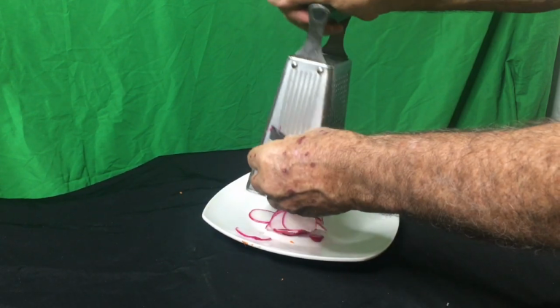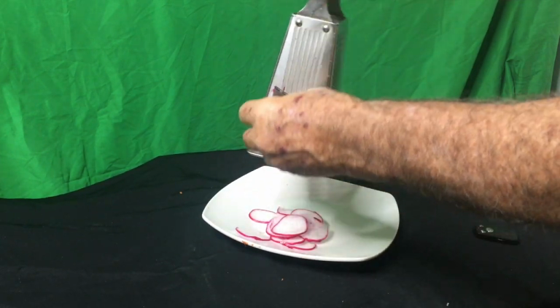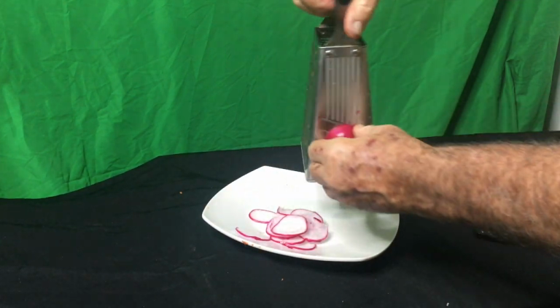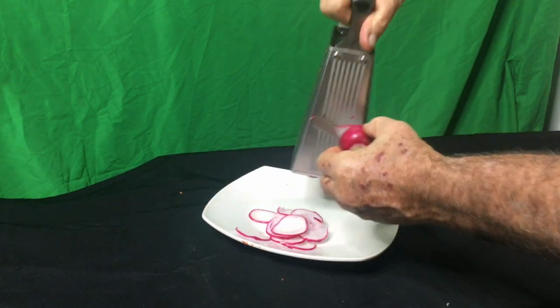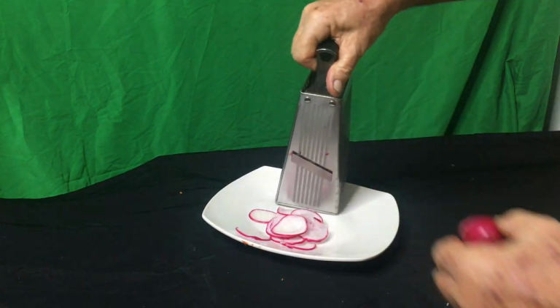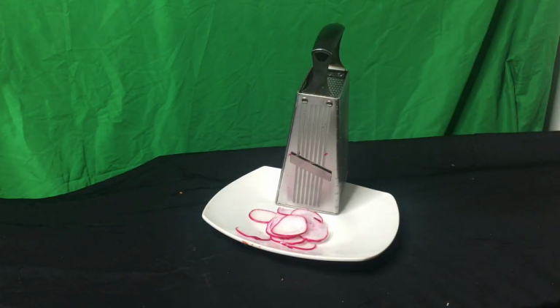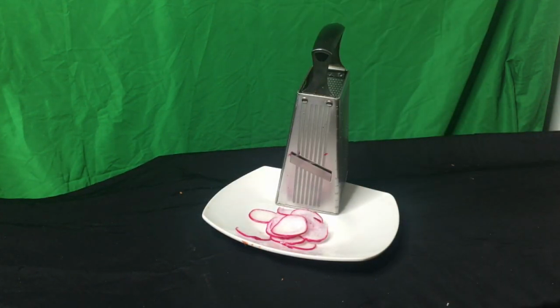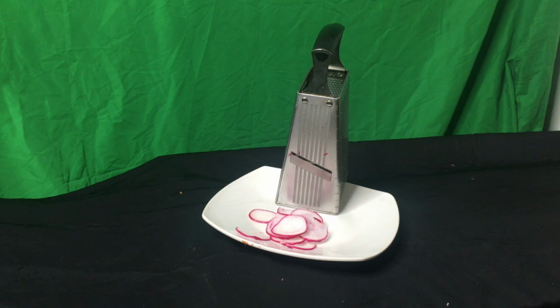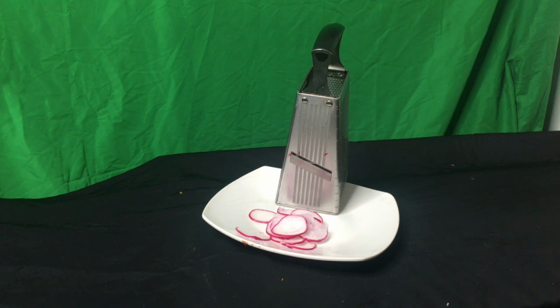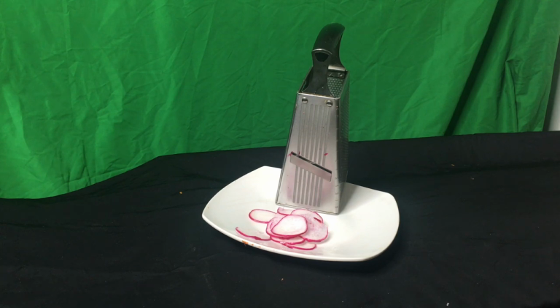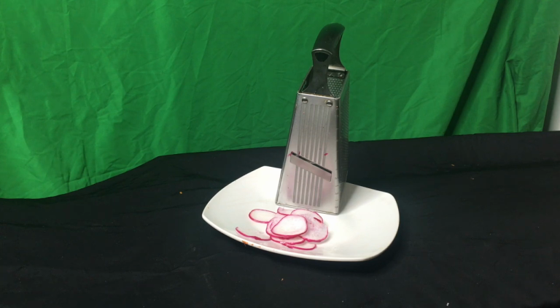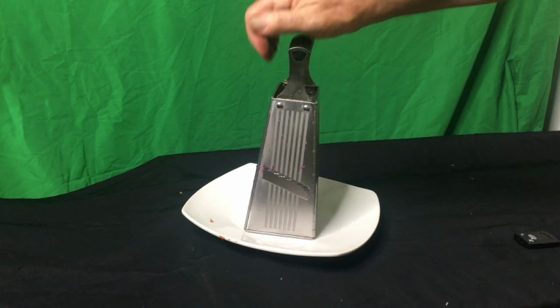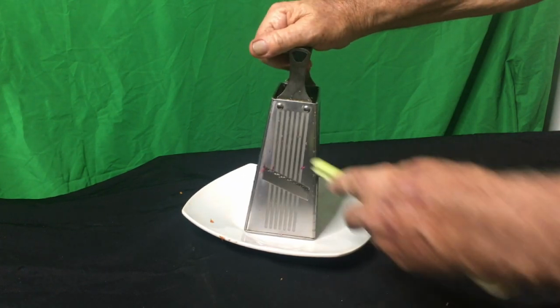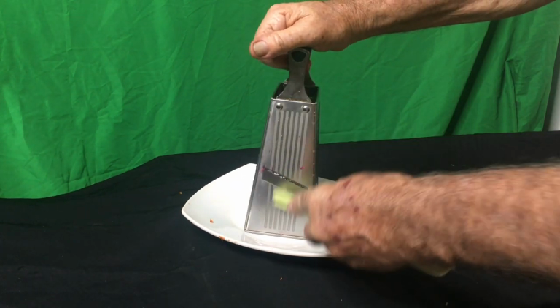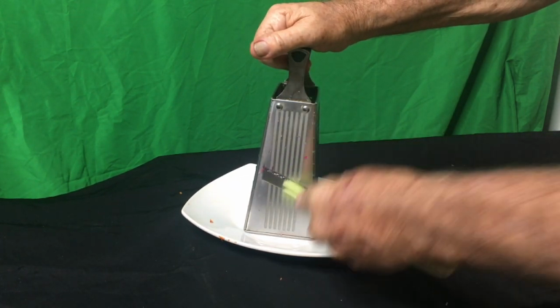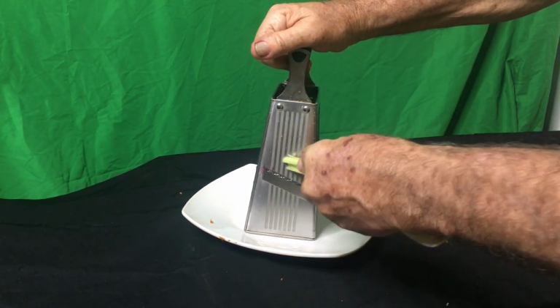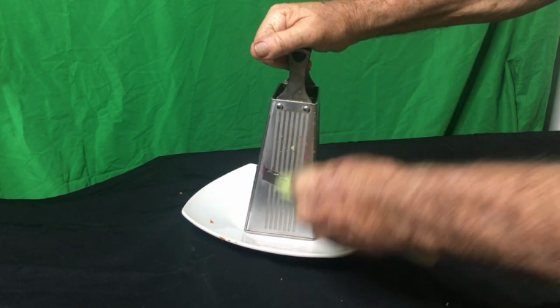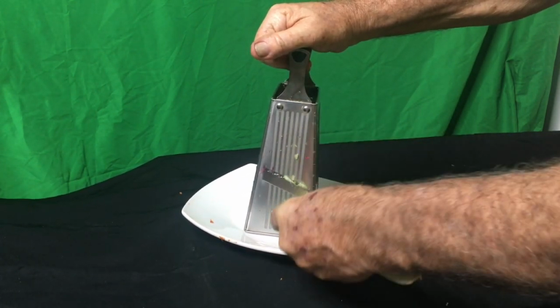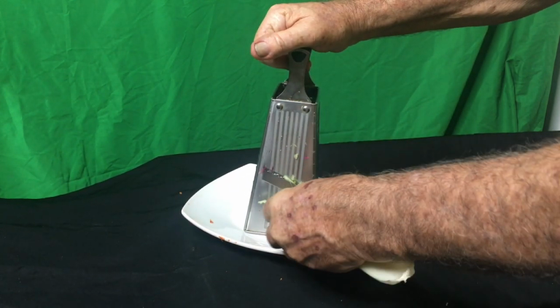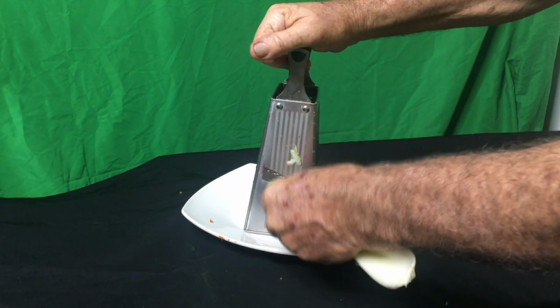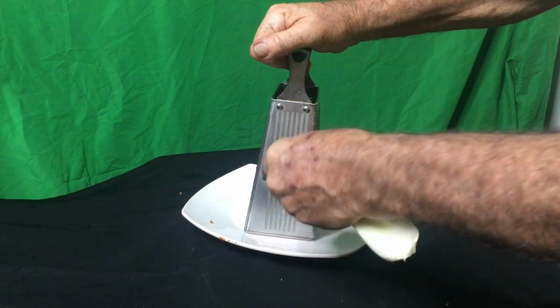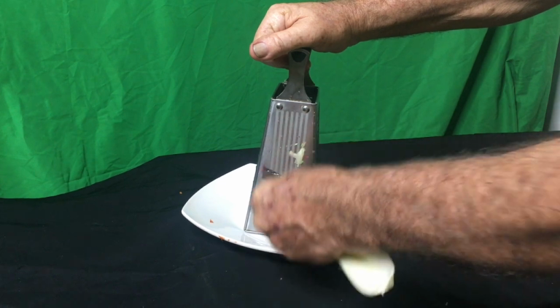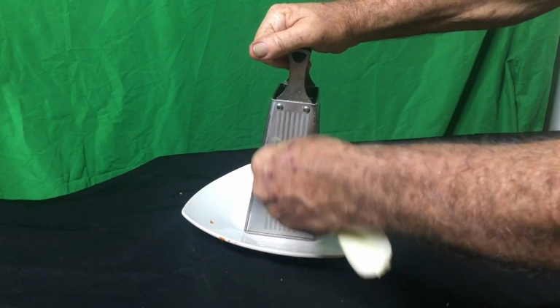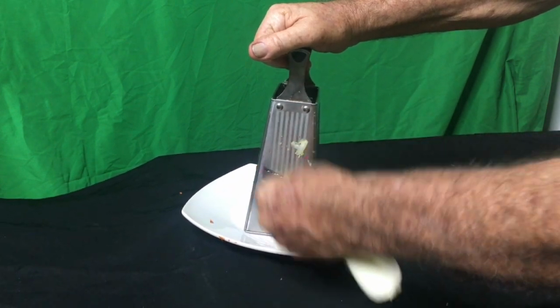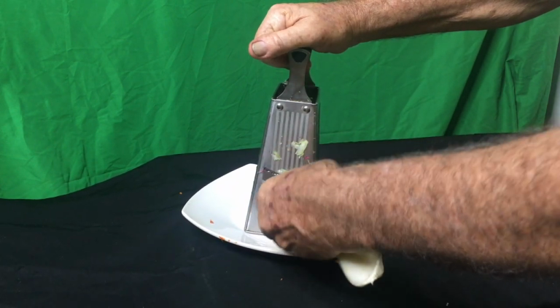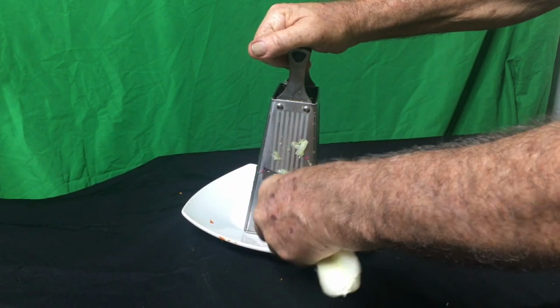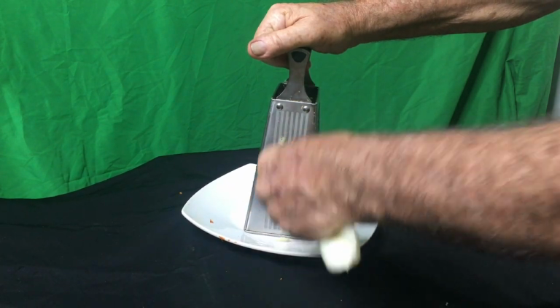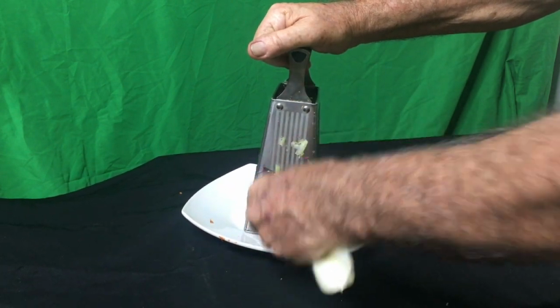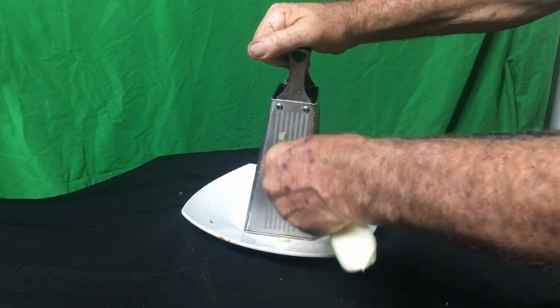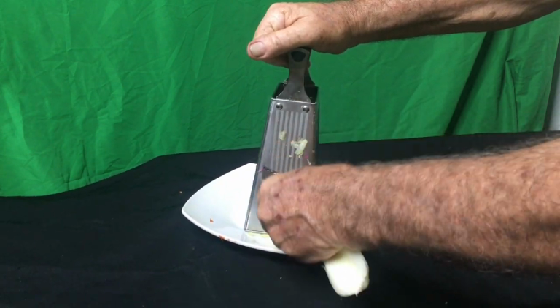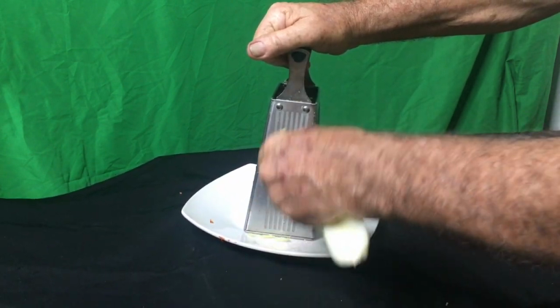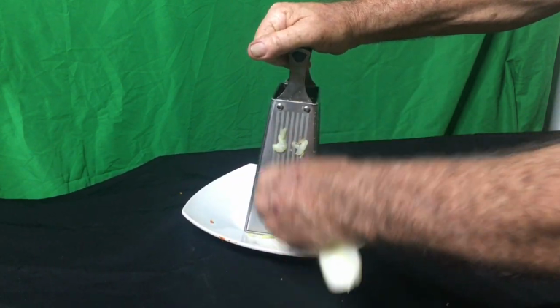I love radishes but they're a real pain to slice without this four-sided grater. Celery also — it's just a pain to slice it, but this just chops it up, gets it ready for your celery salad.